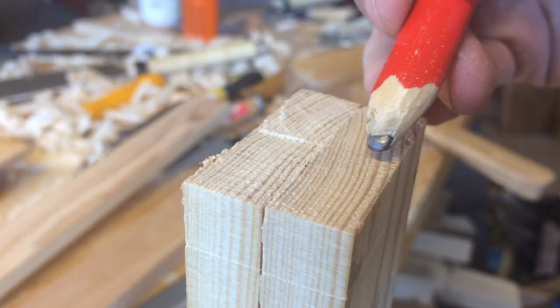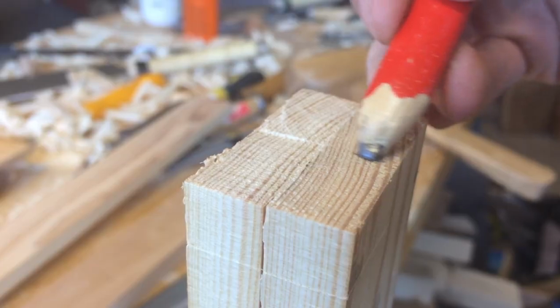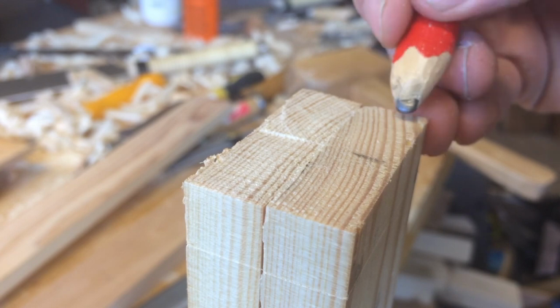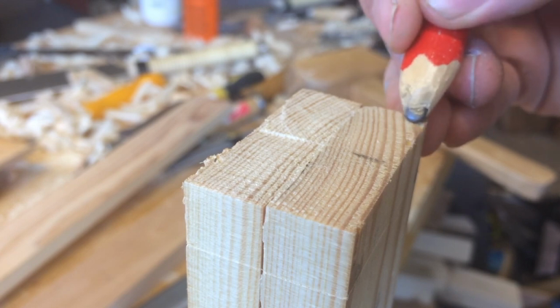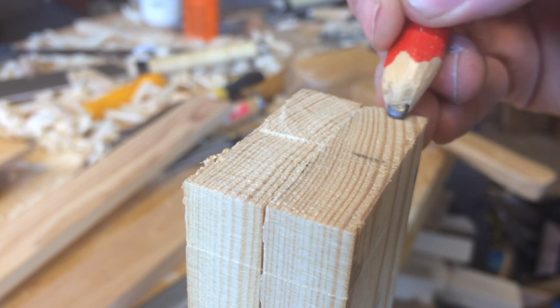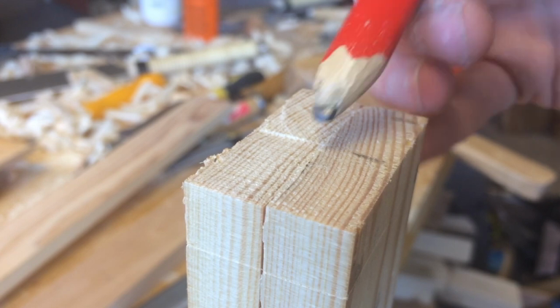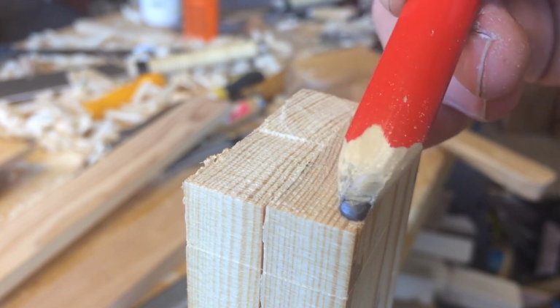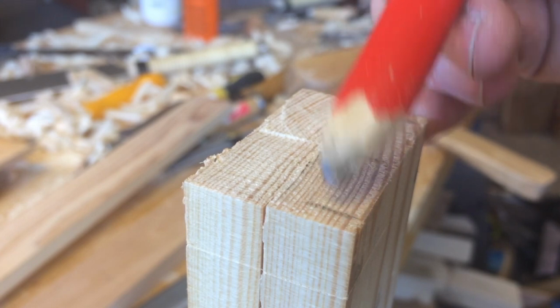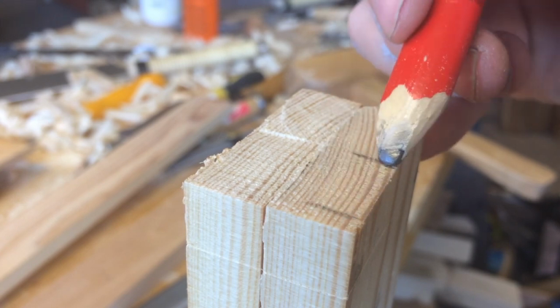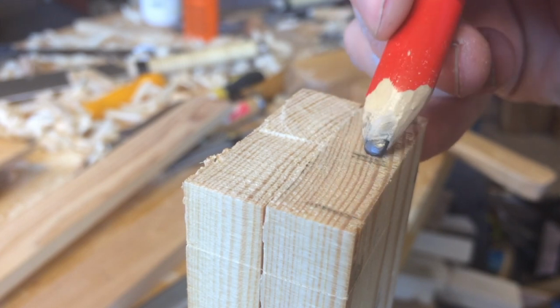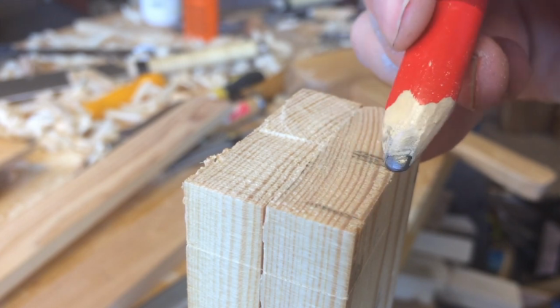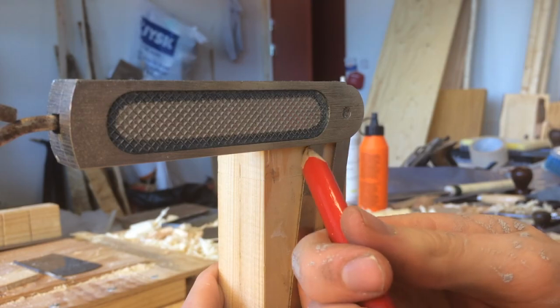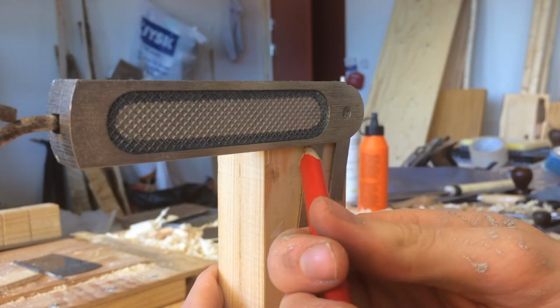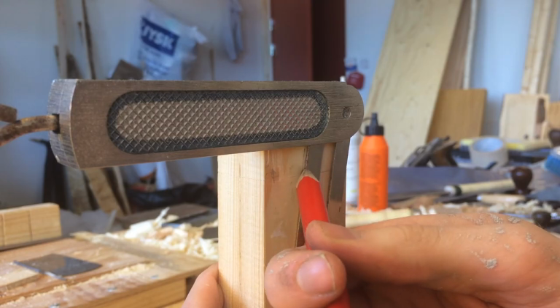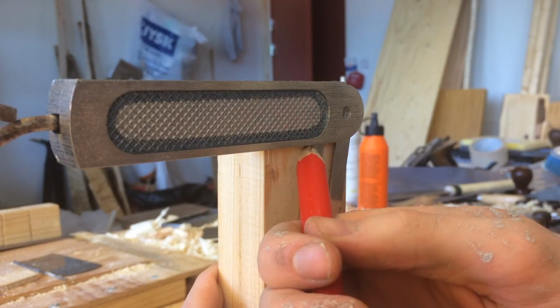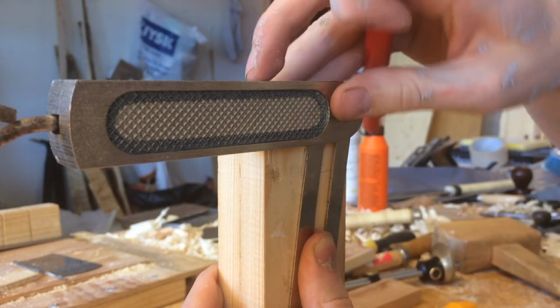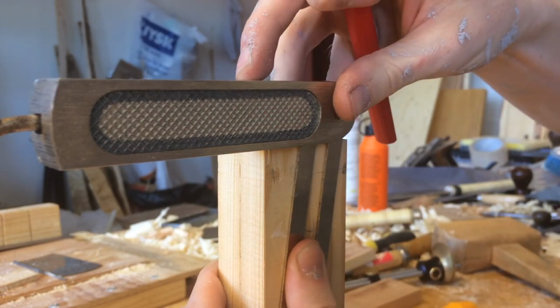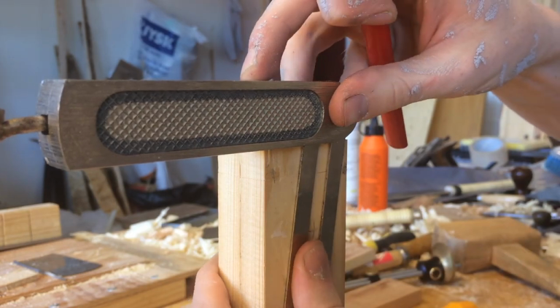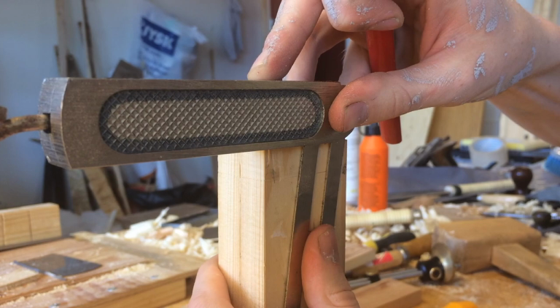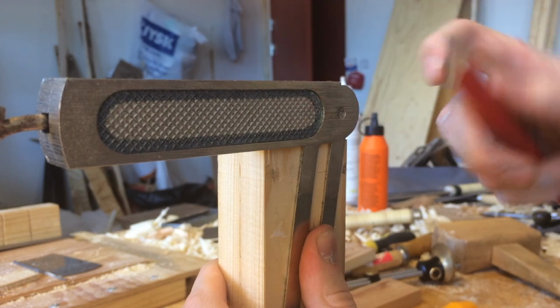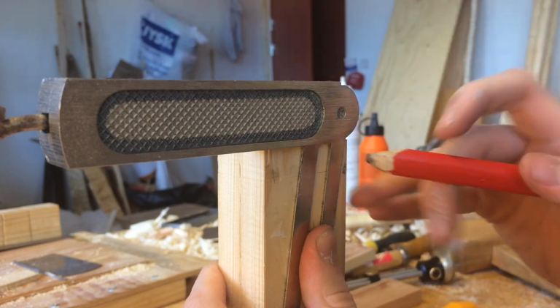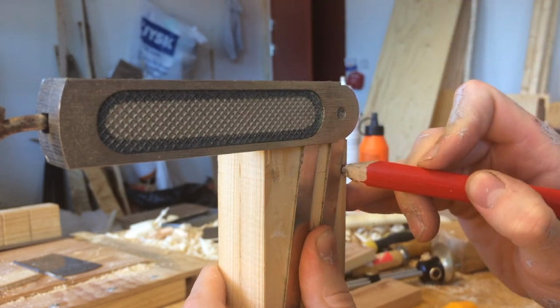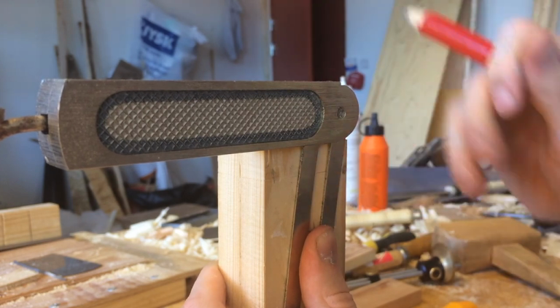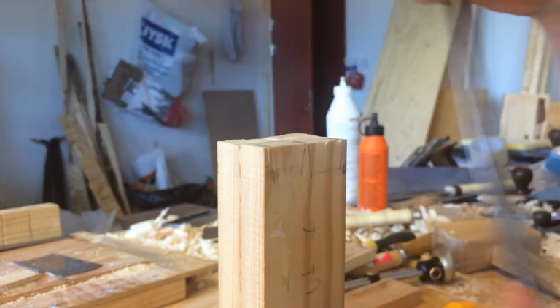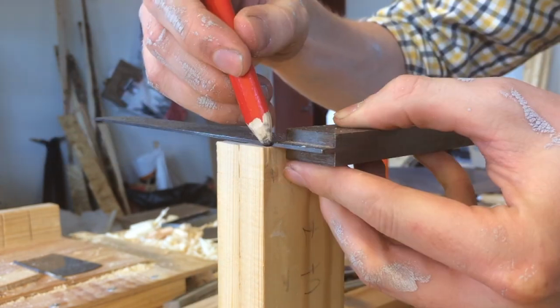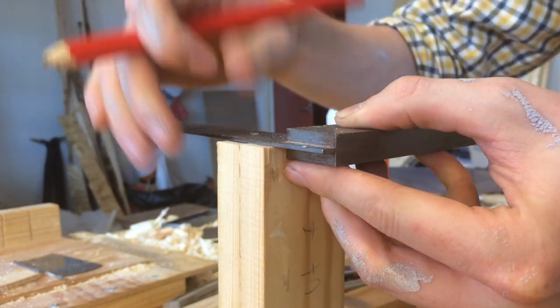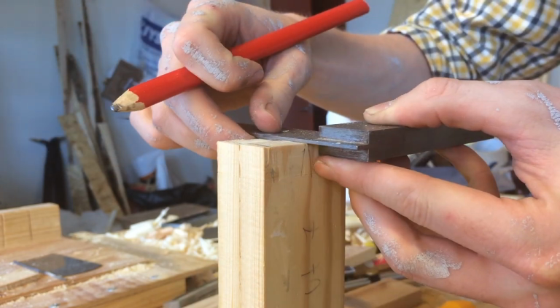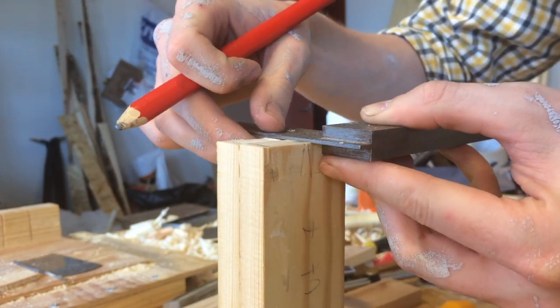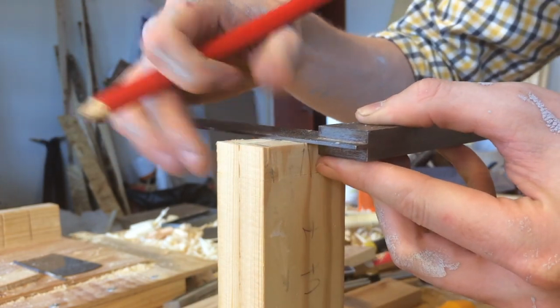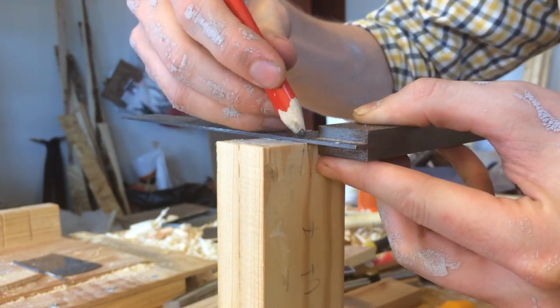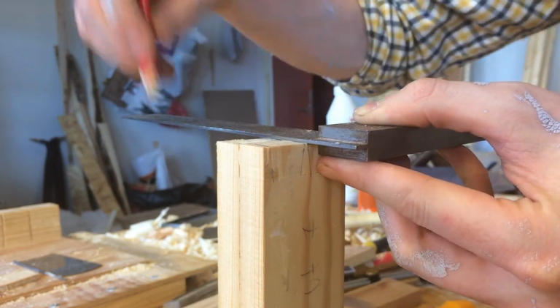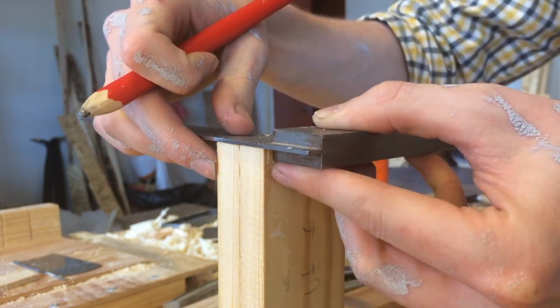Because each drawer is a little bit smaller than the next, I just eyeballed the spacing of the tails rather than individually measure and calculate for every drawer.